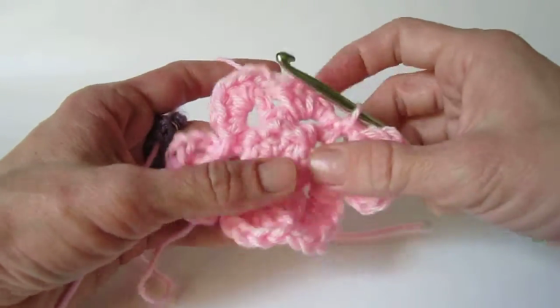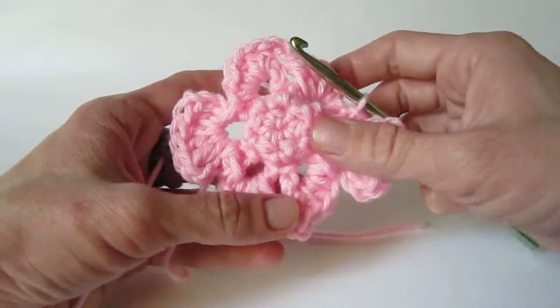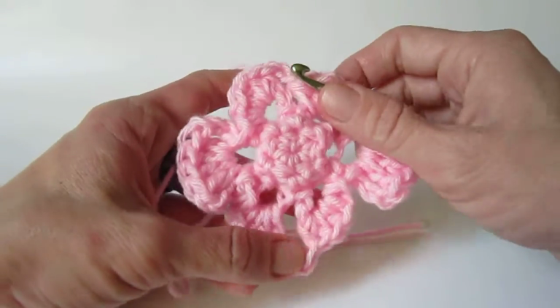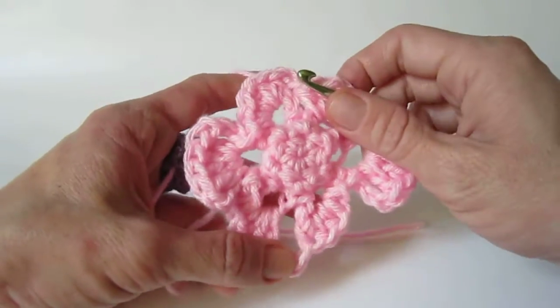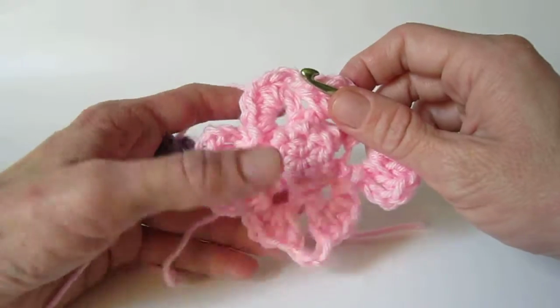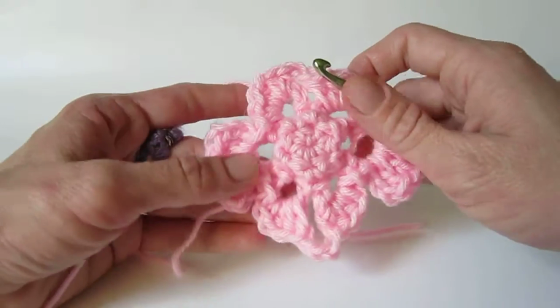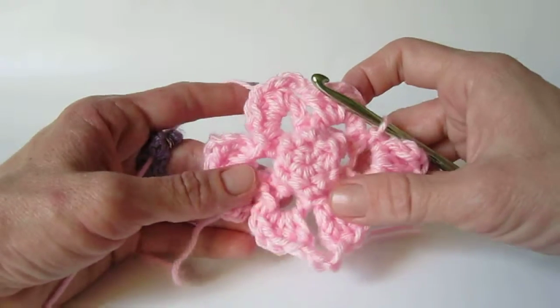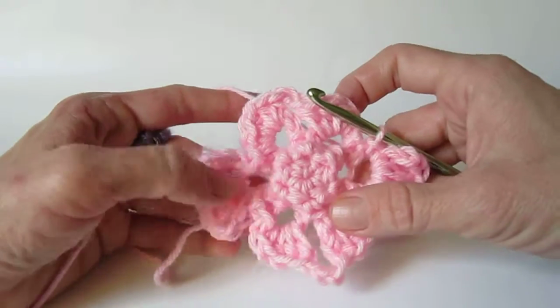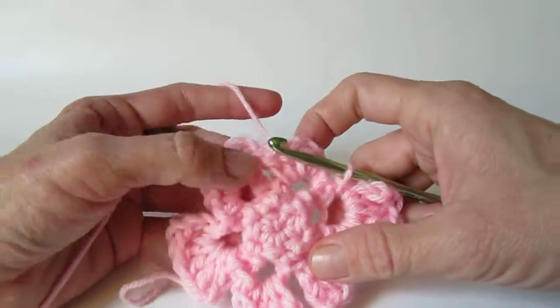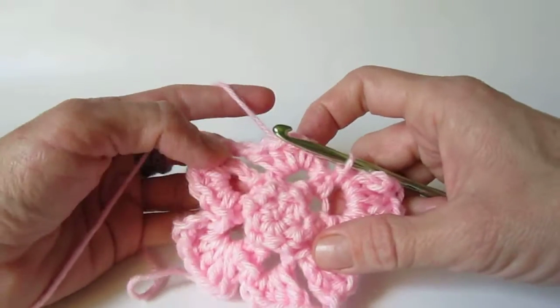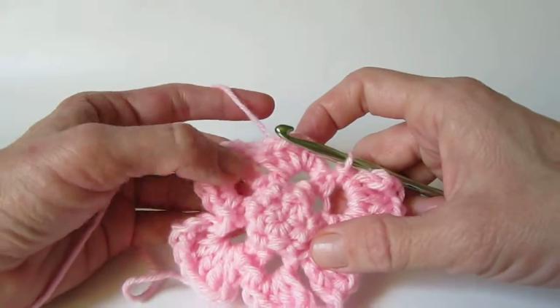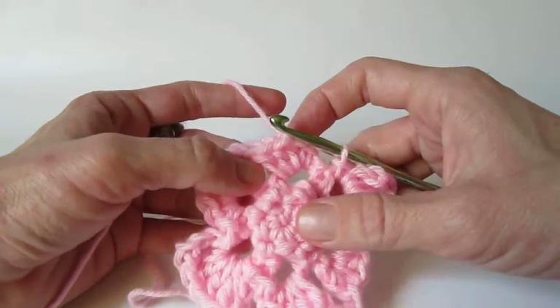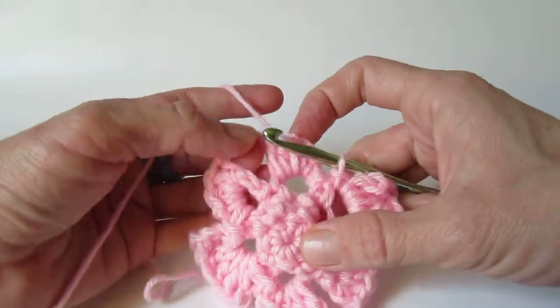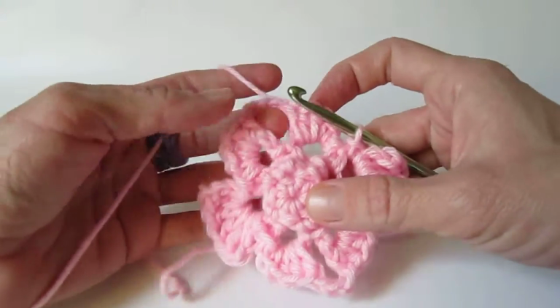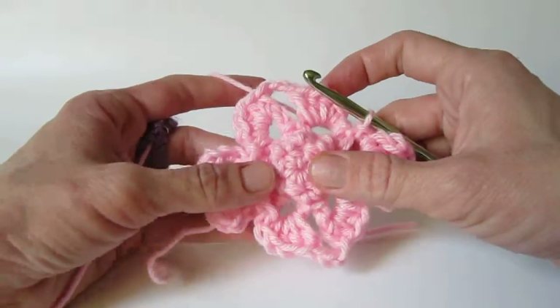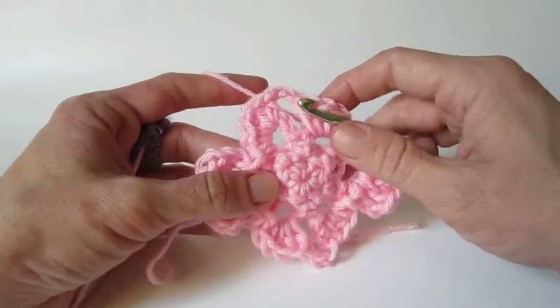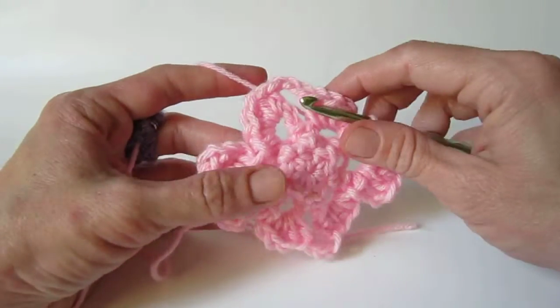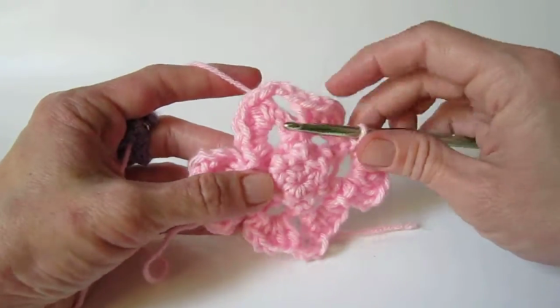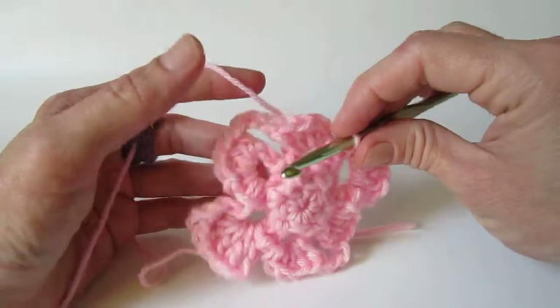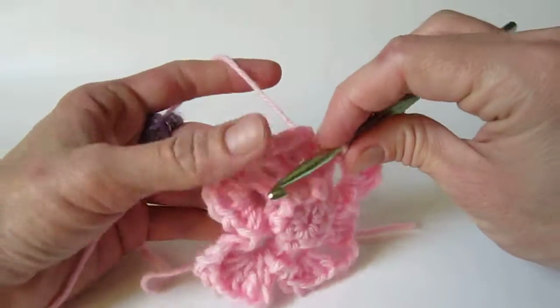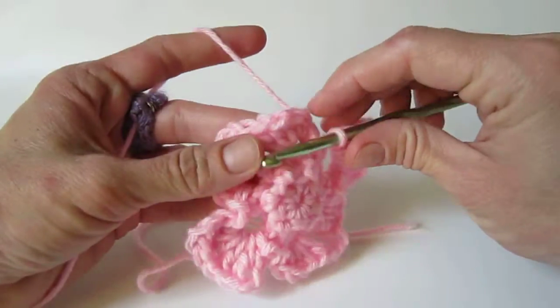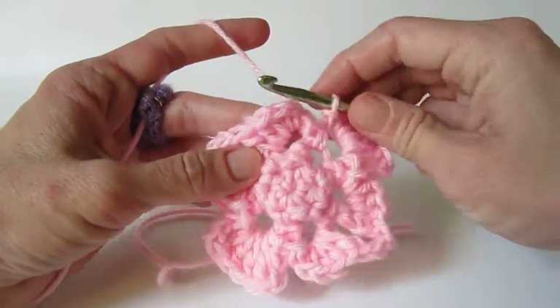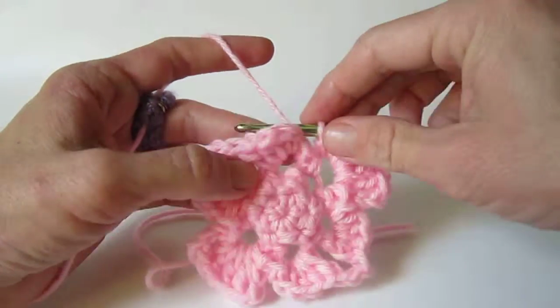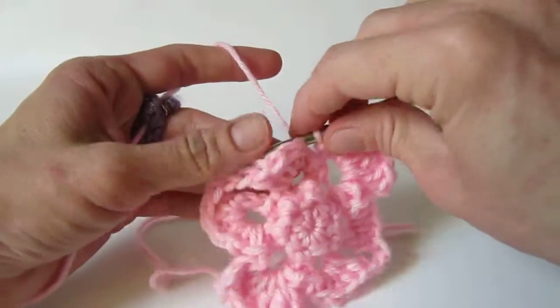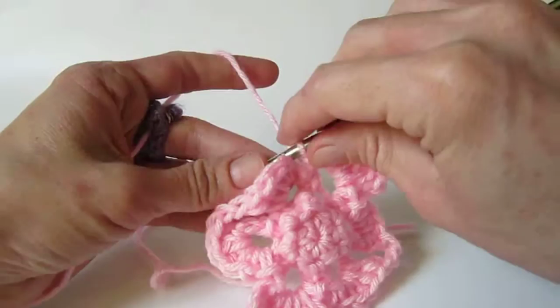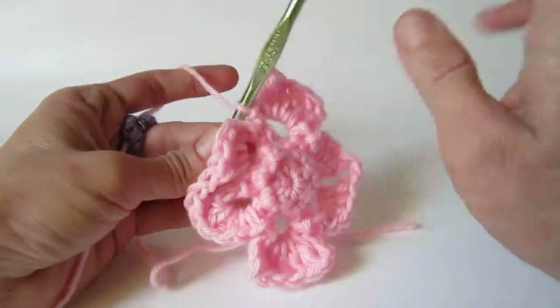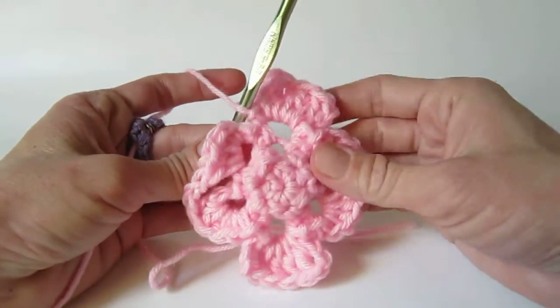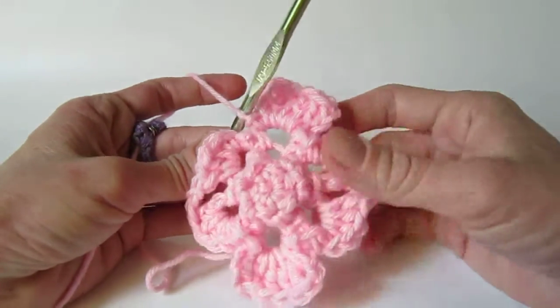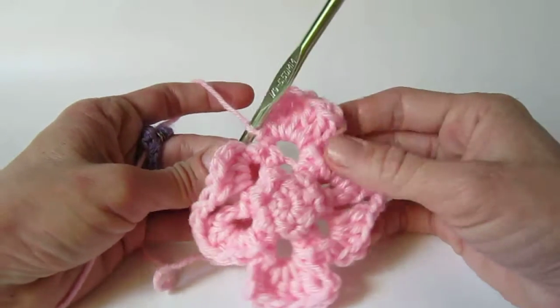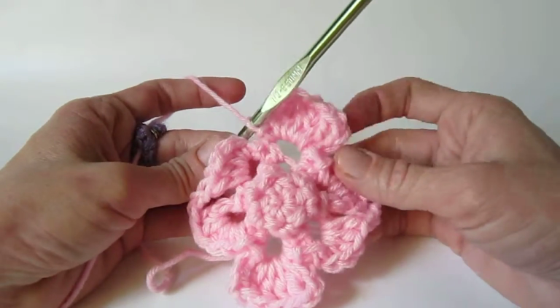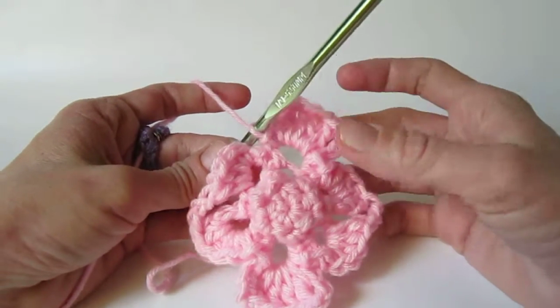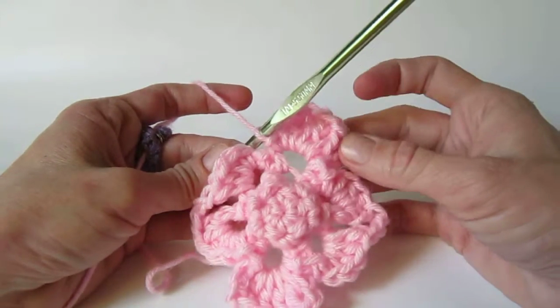What you have here looks kind of like a funky little flower, but we're going to turn it into the magic angel in the last round.